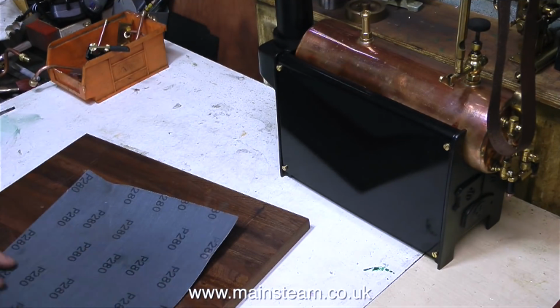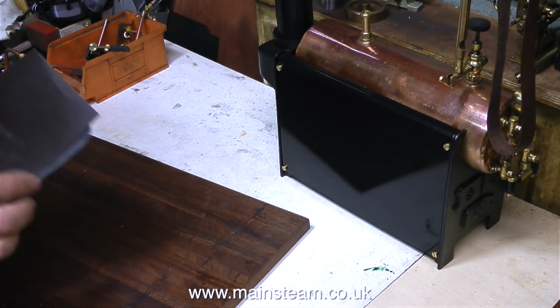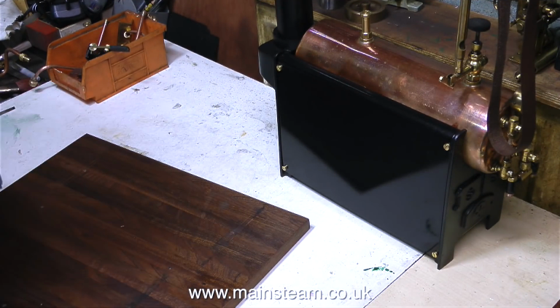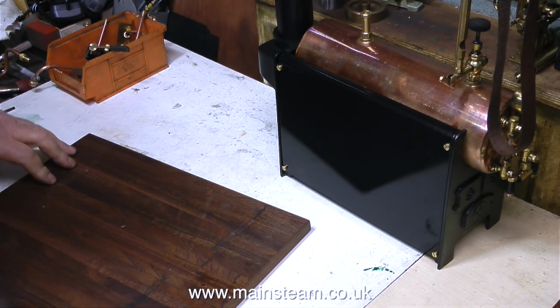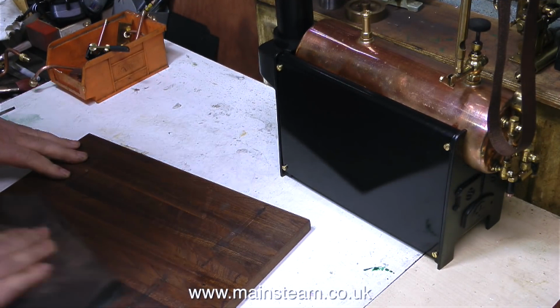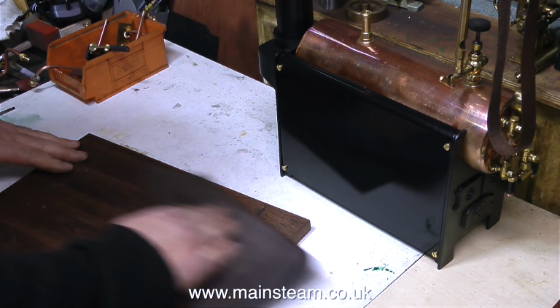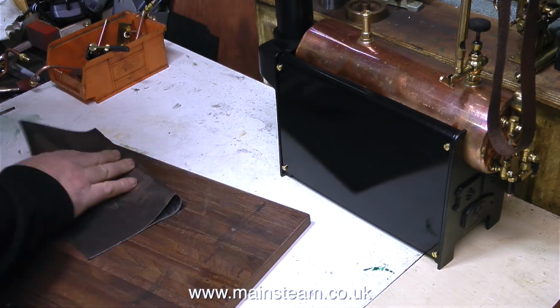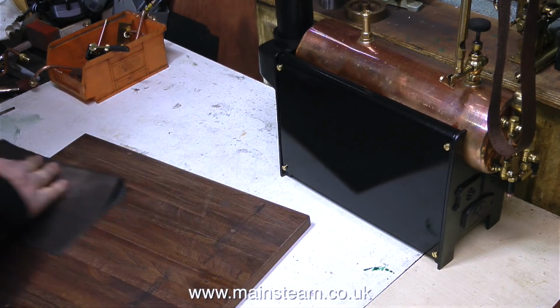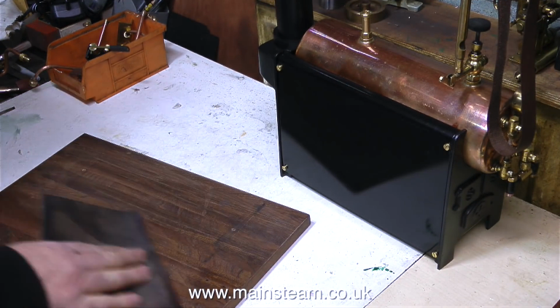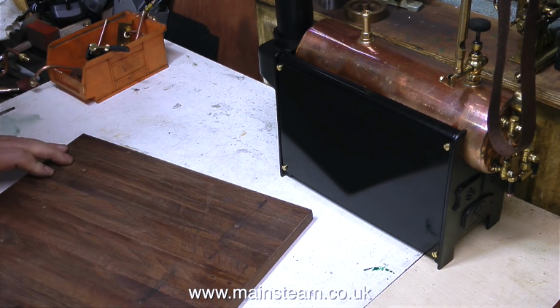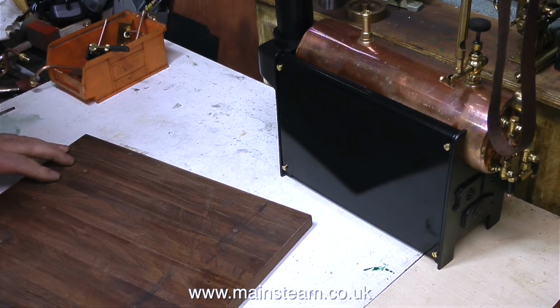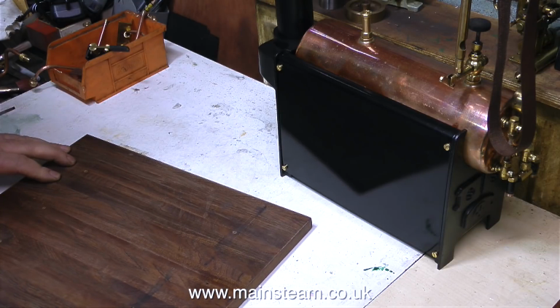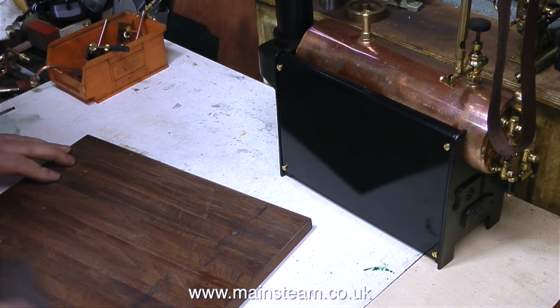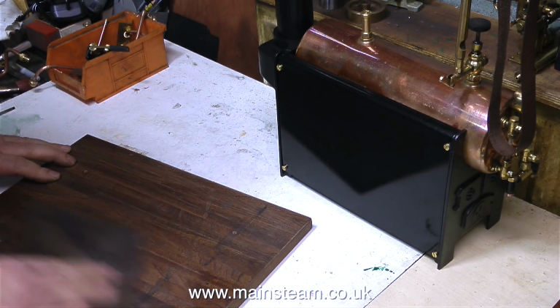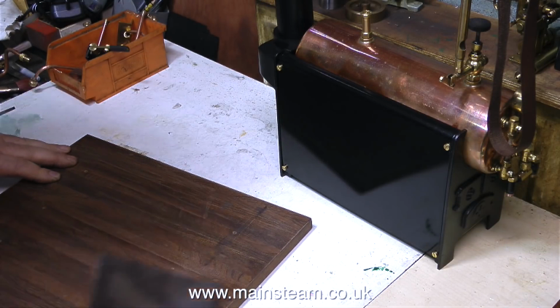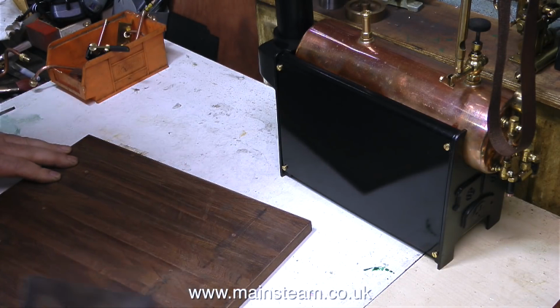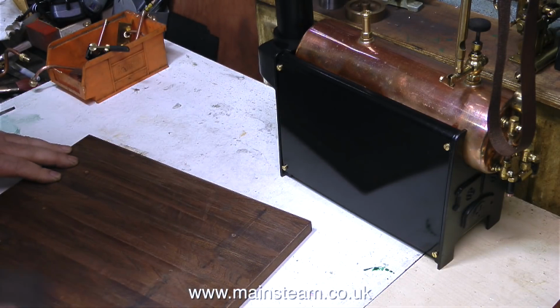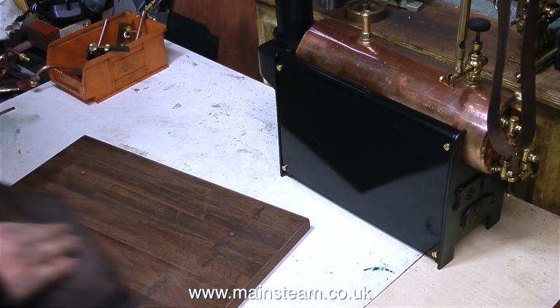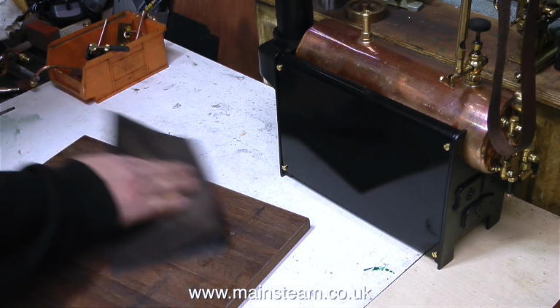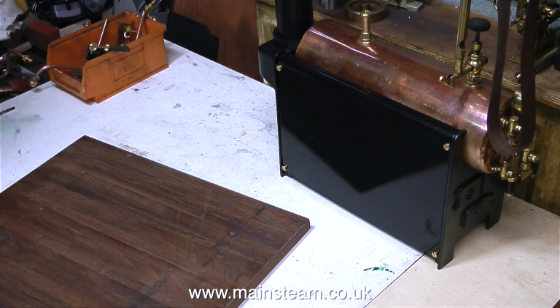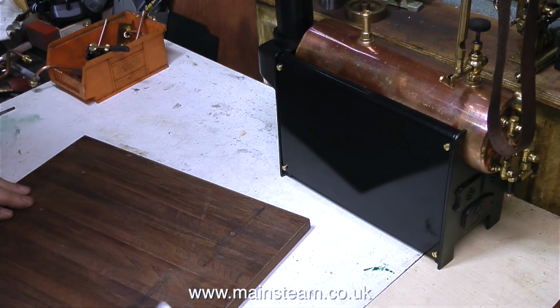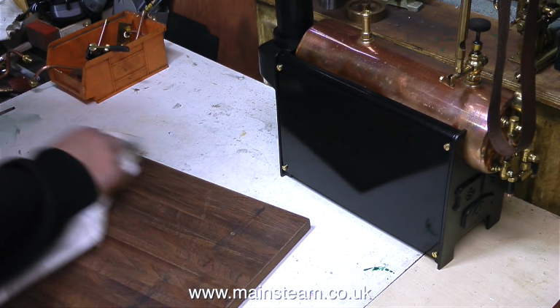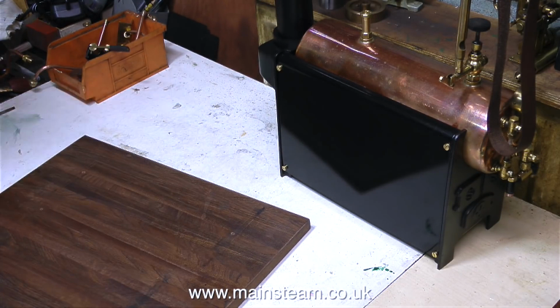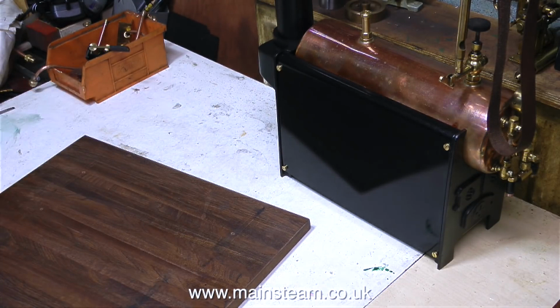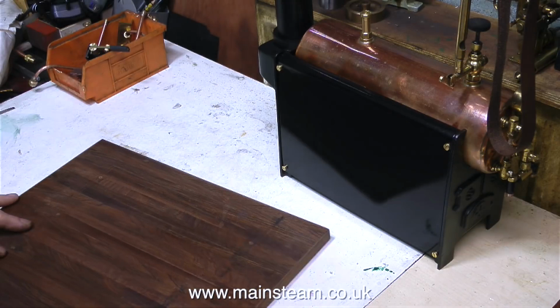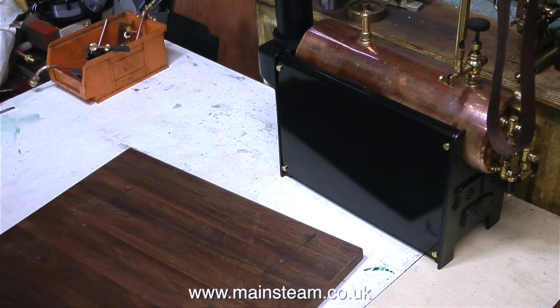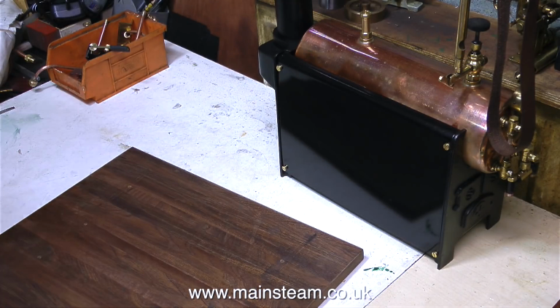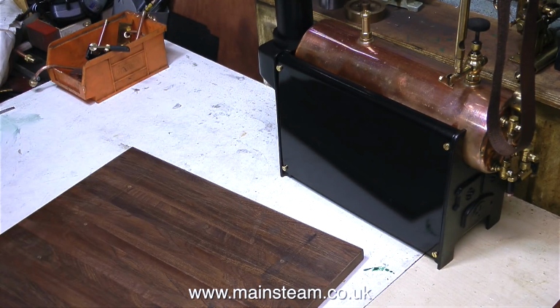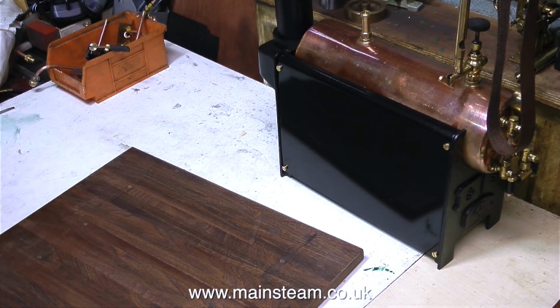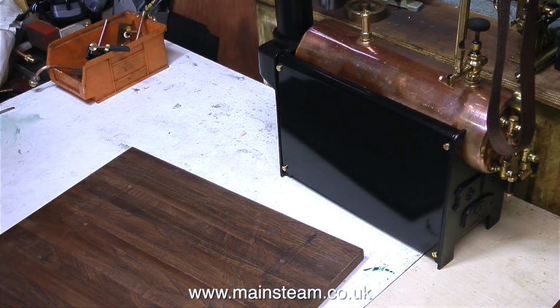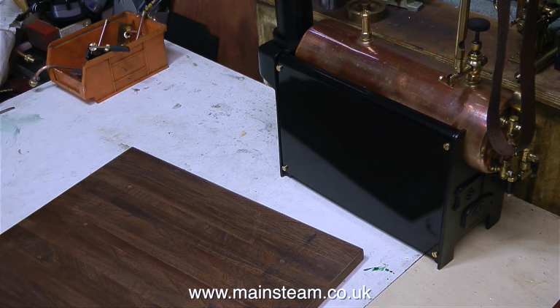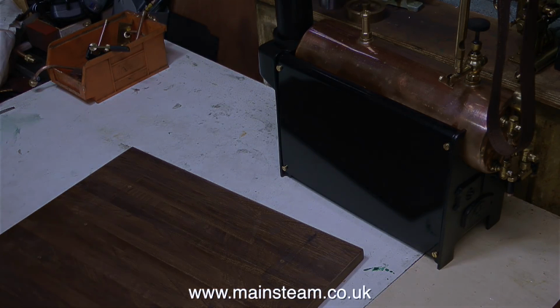Now all the parts have been removed from the baseboard, I can rub it down with some sandpaper. This baseboard's already had one coat of varnish, but I'm rubbing it down to provide a key for the next coat of varnish, which will be thicker.